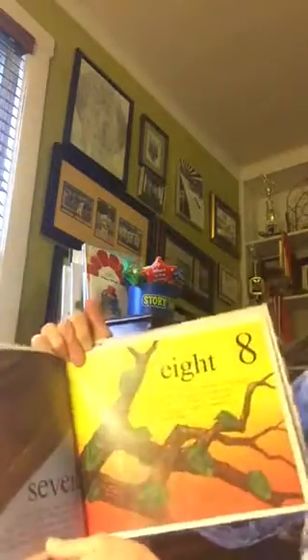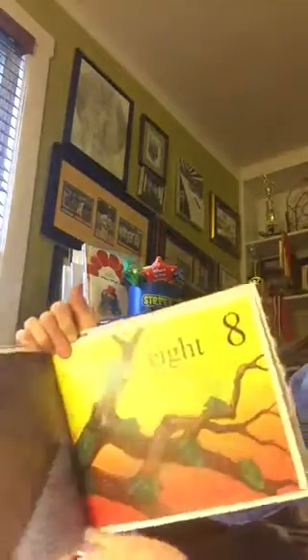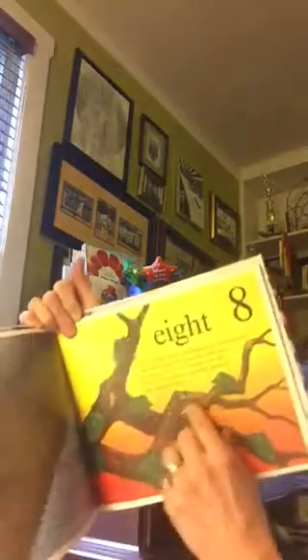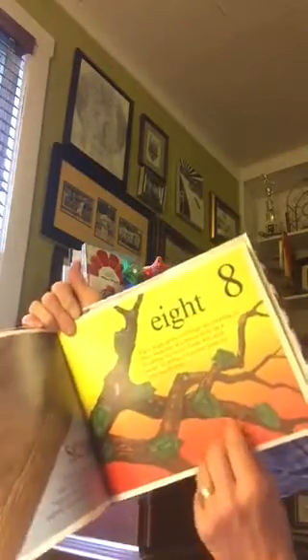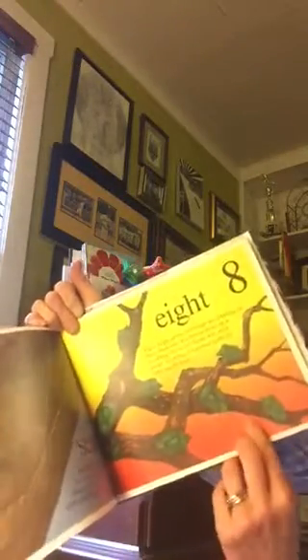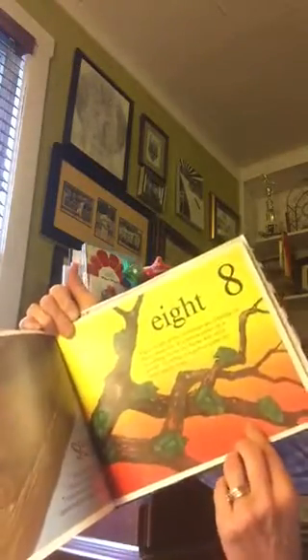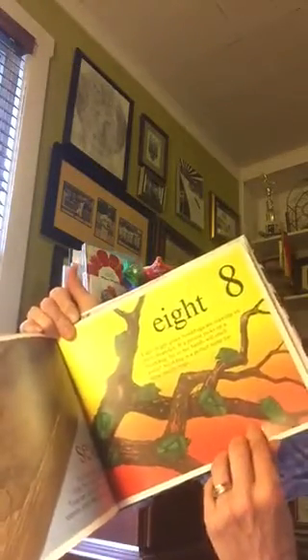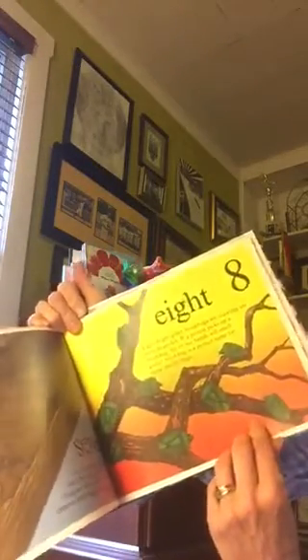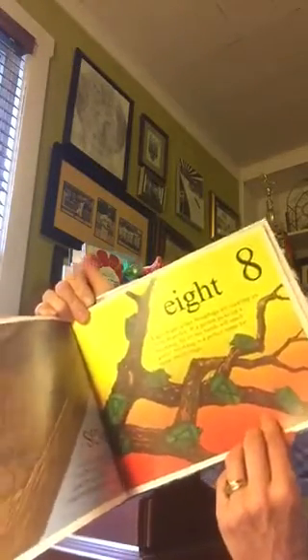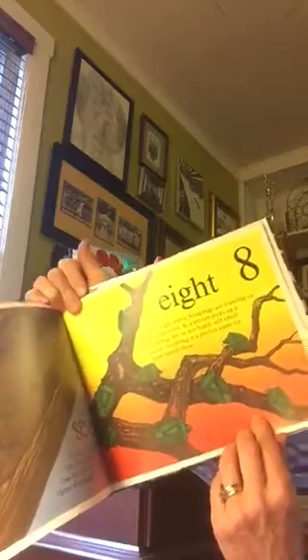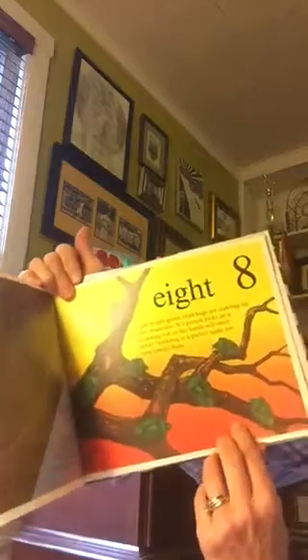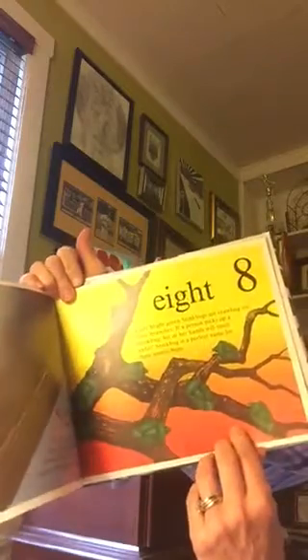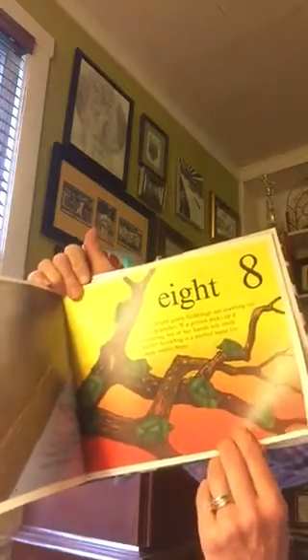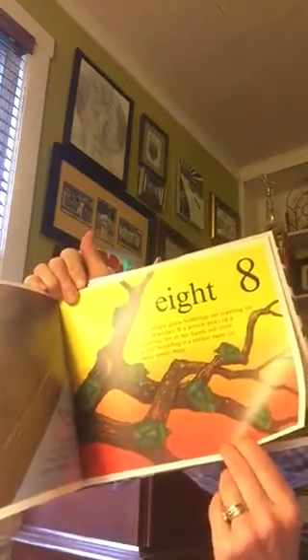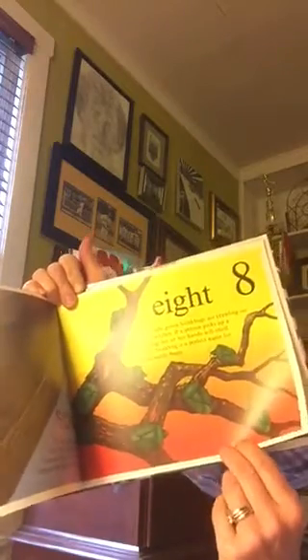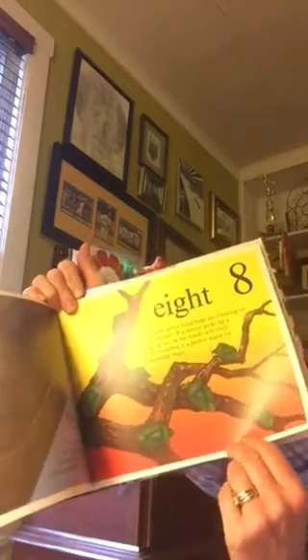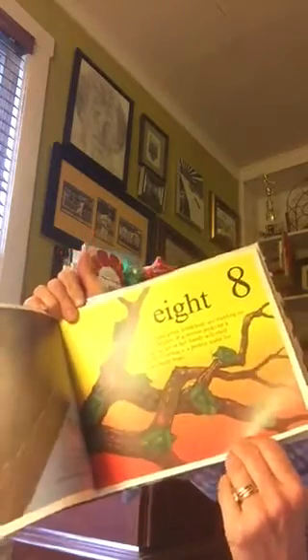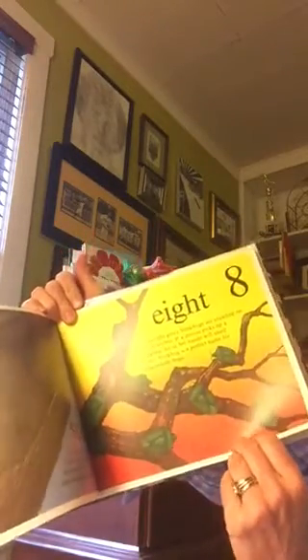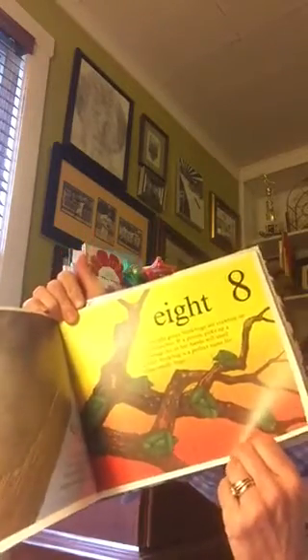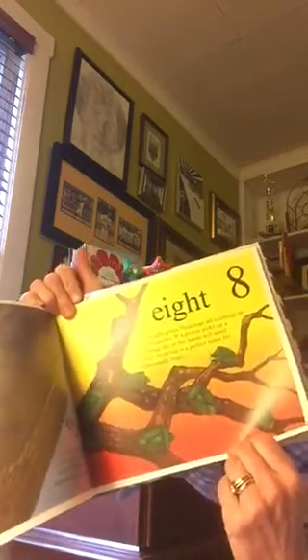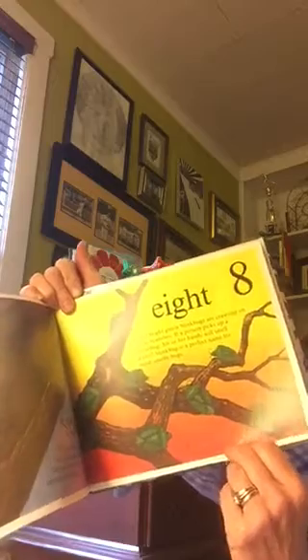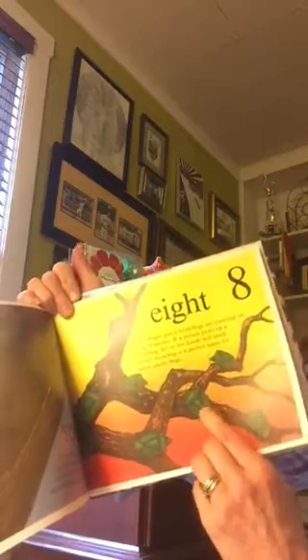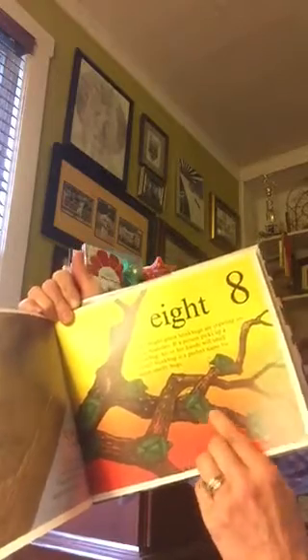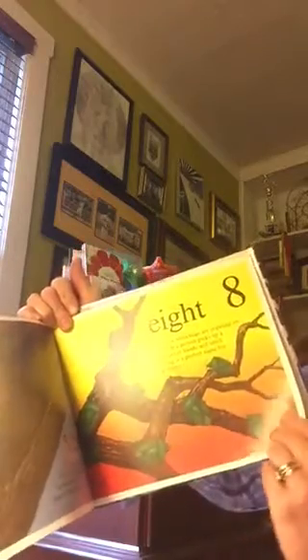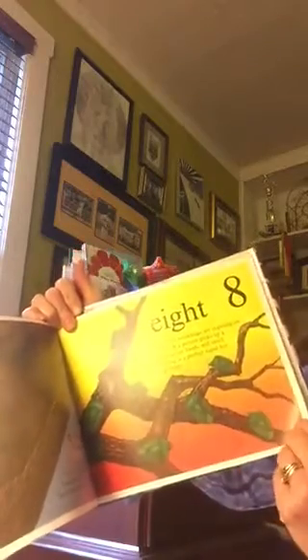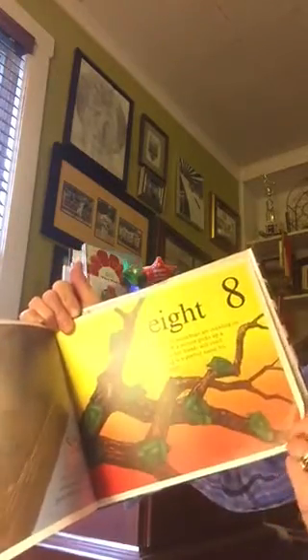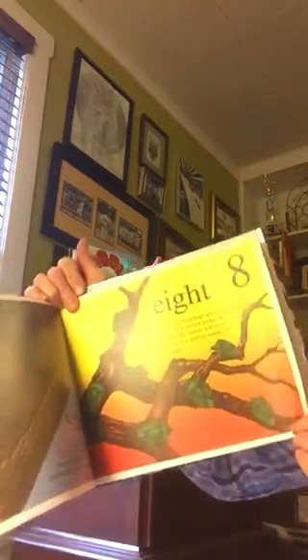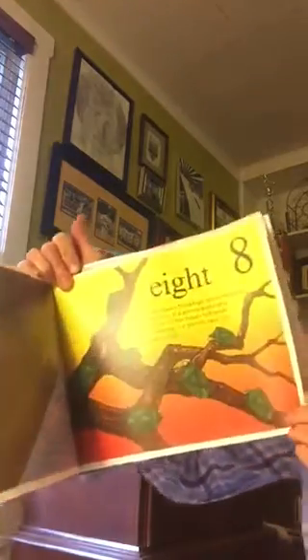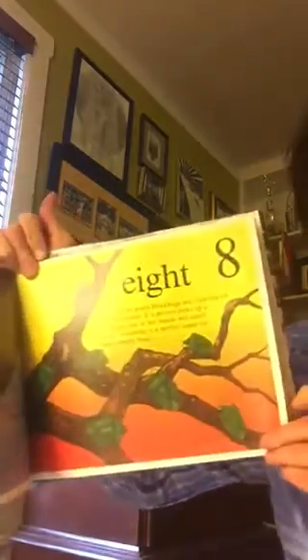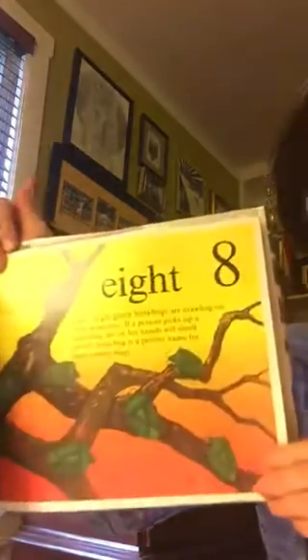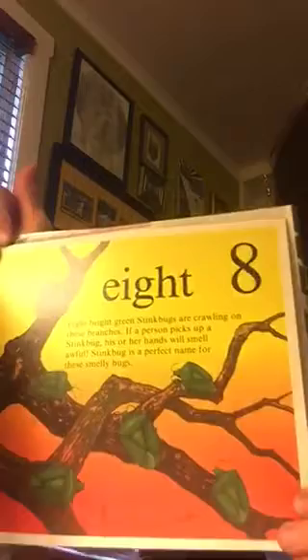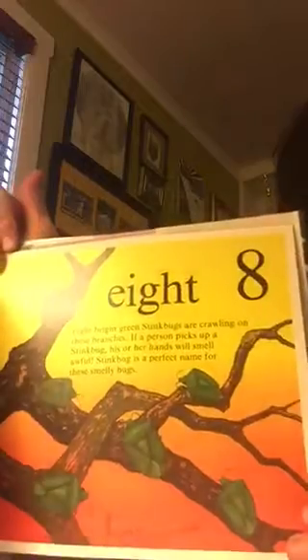Eight. Eight bright green stink bugs are crawling on these branches. If a person picks up a stink bug, his or her hands will smell awful. Stink bug is a perfect name for these smelly bugs.